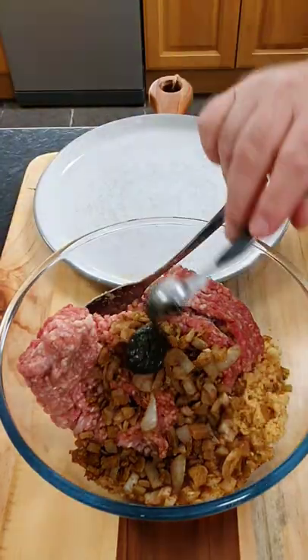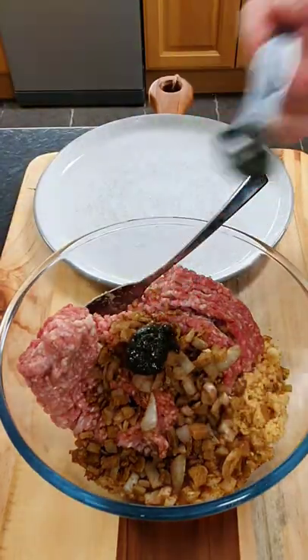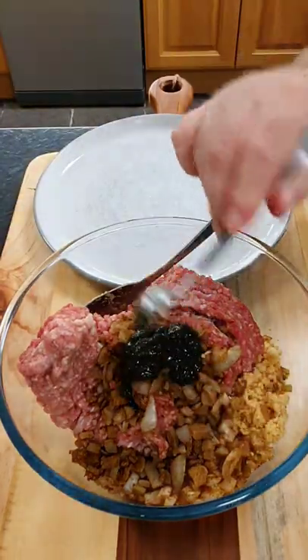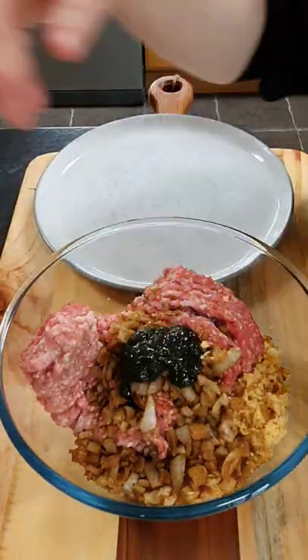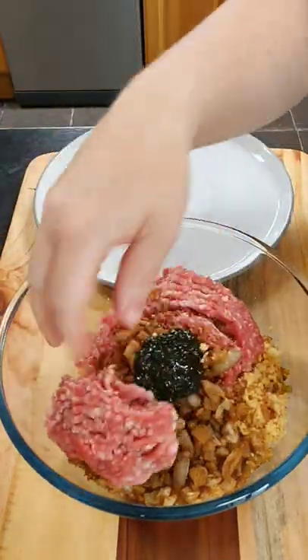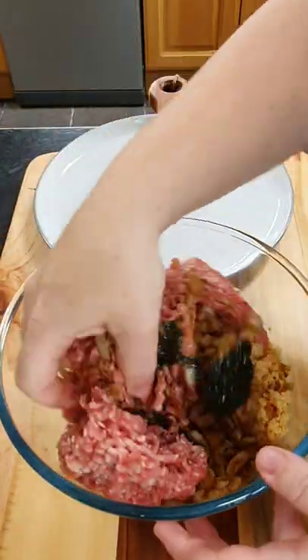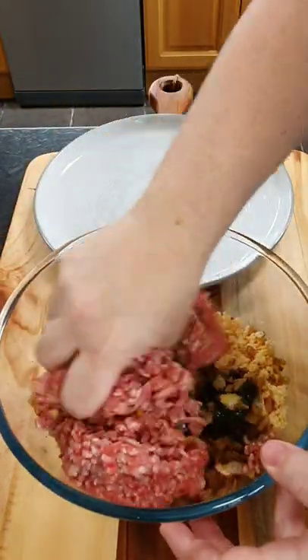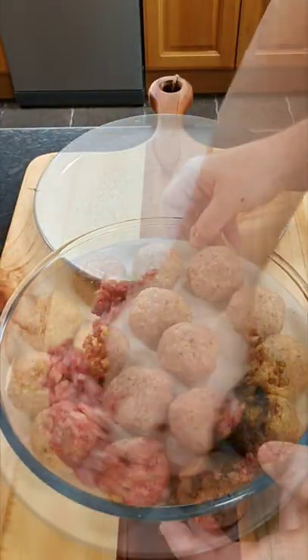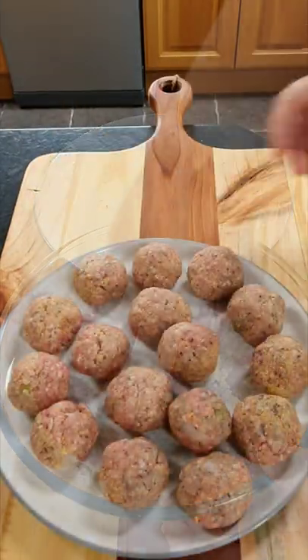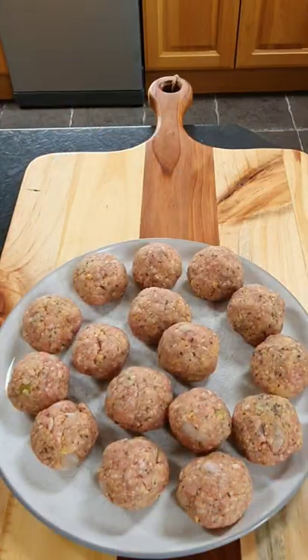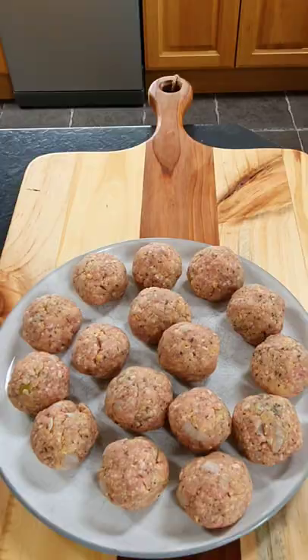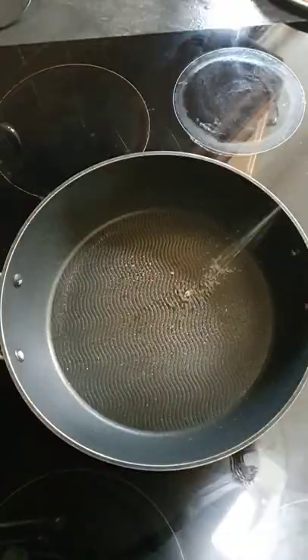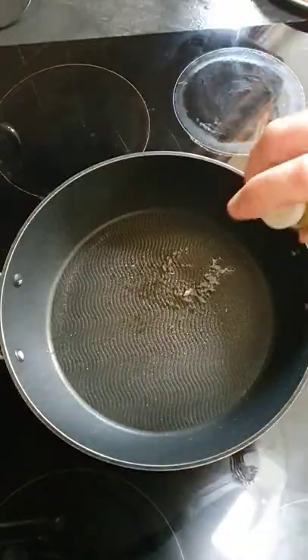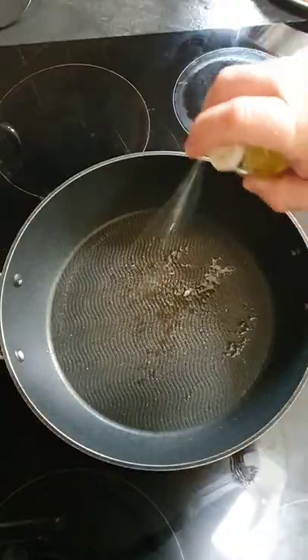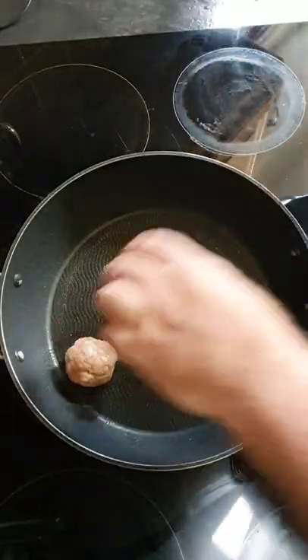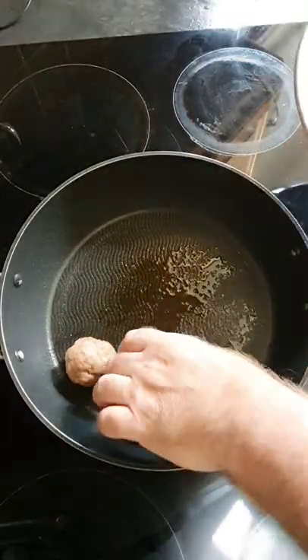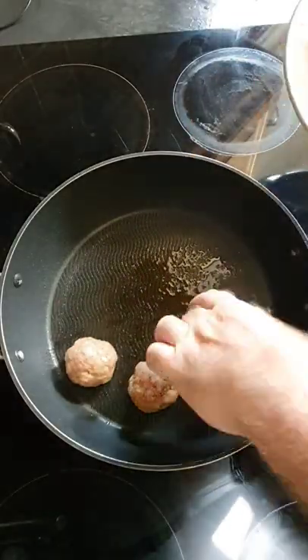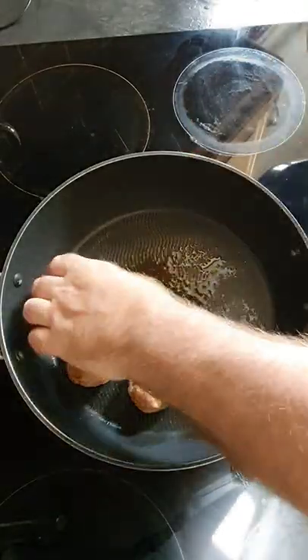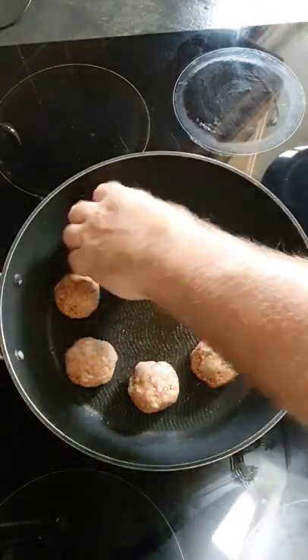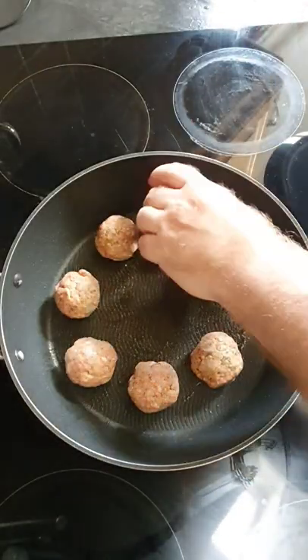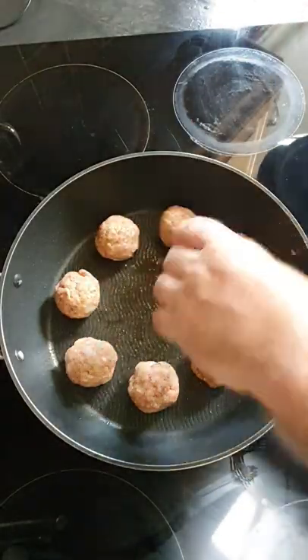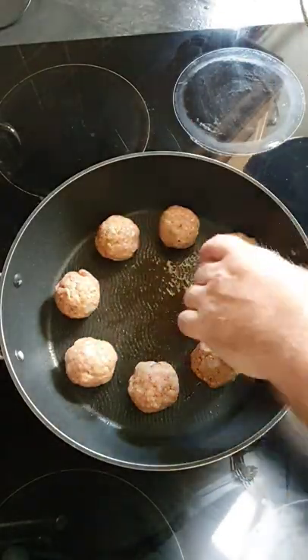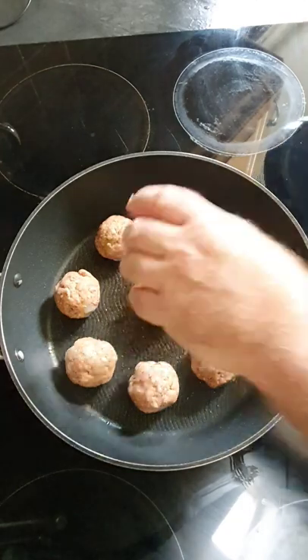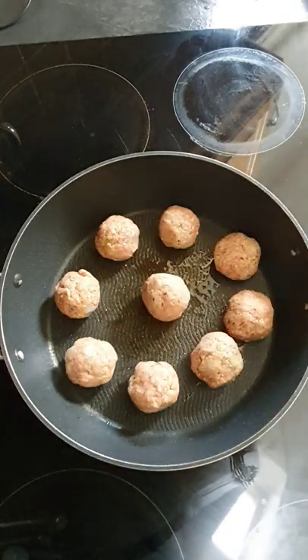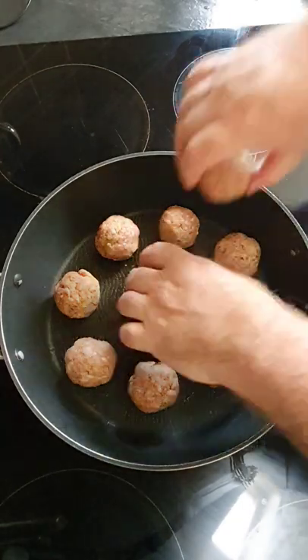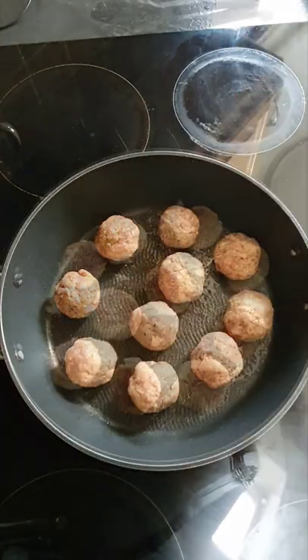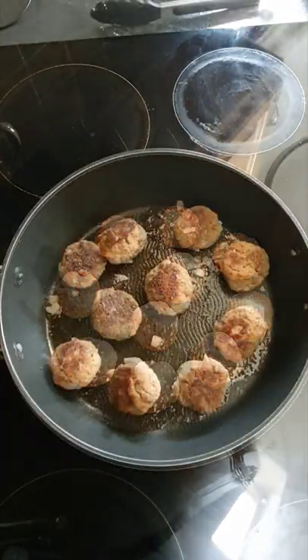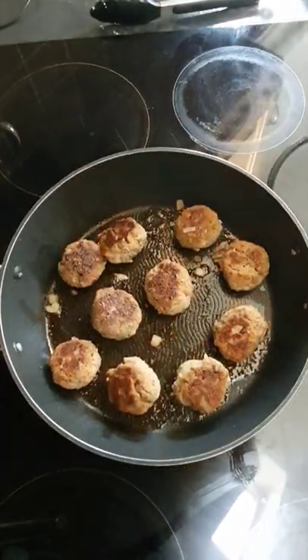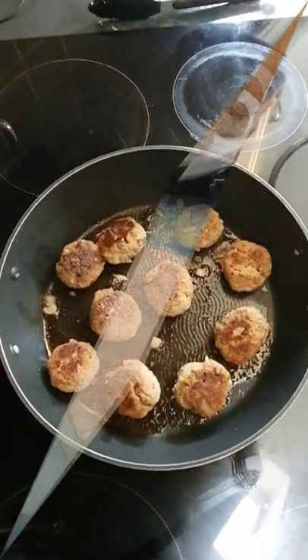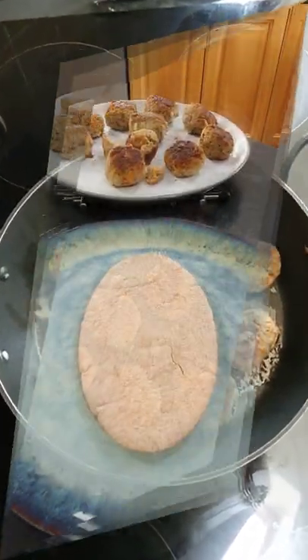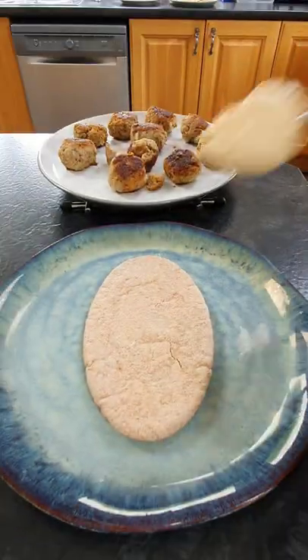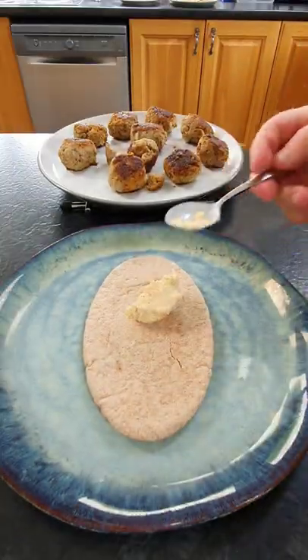Add two tablespoons of mint sauce, give that a mix up, and form it into small balls. Back over to the frying pan, spray with some low calorie cooking oil, add the balls in and let them cook on both sides — this takes about 10 minutes. Once the meatballs are cooked, we're ready to assemble.